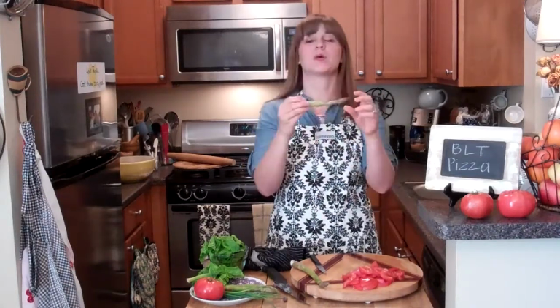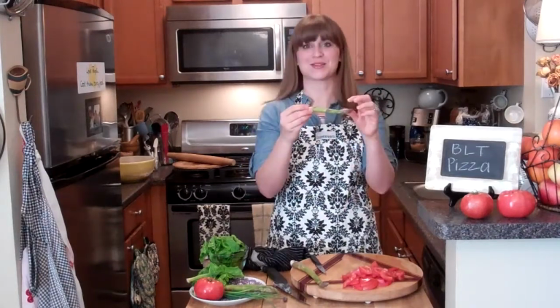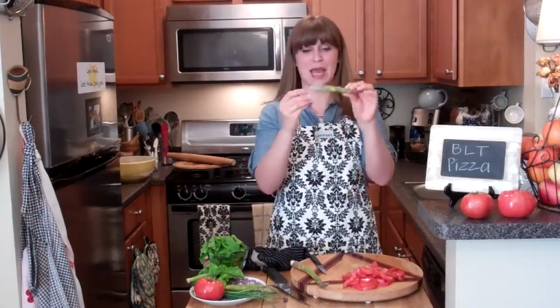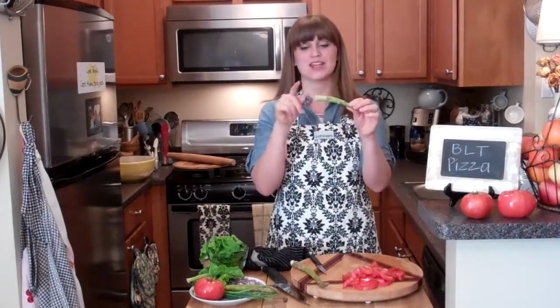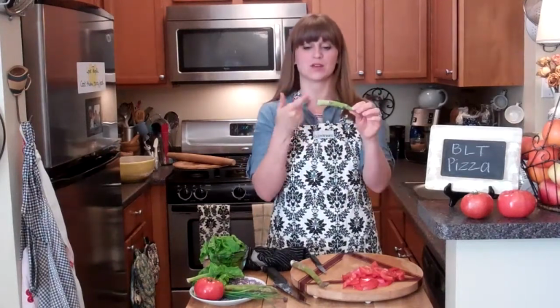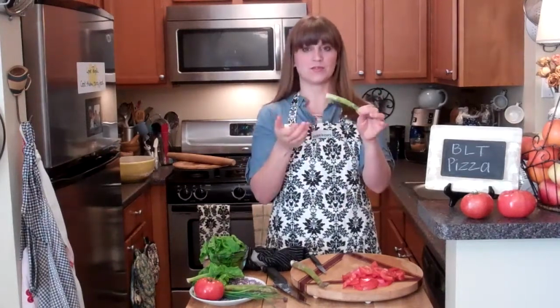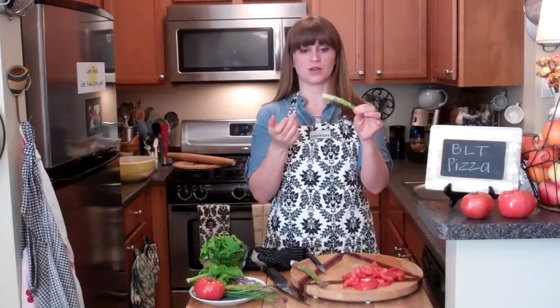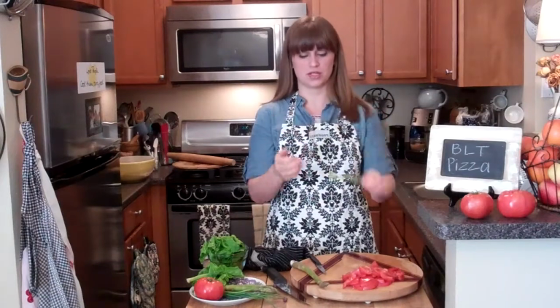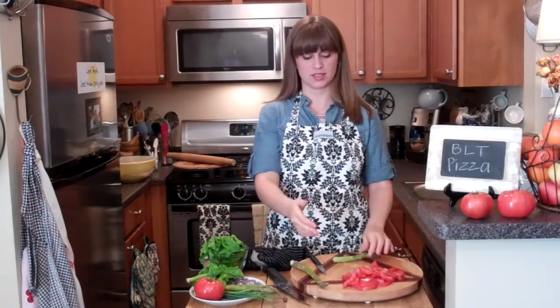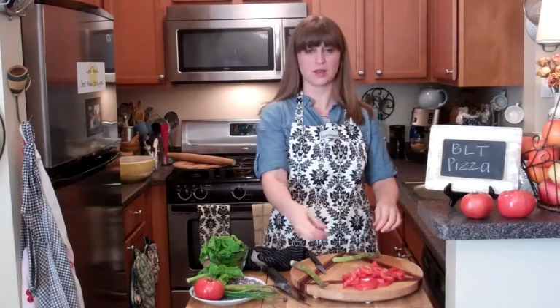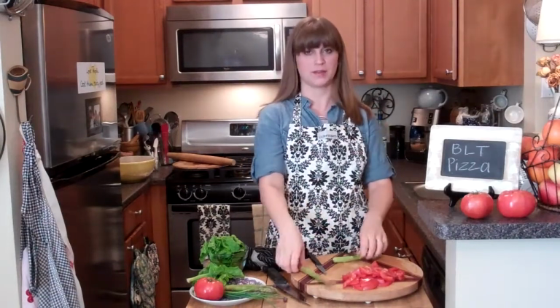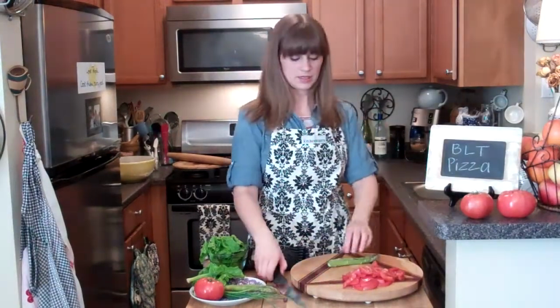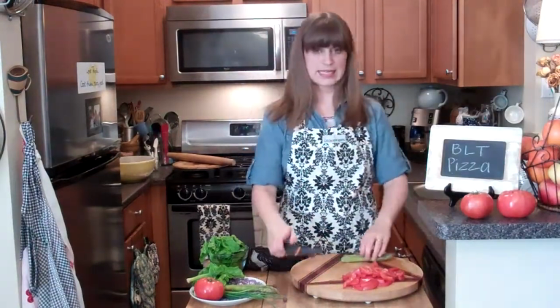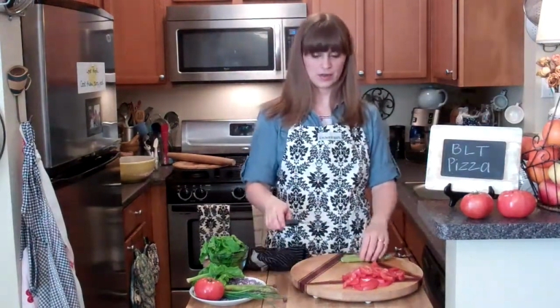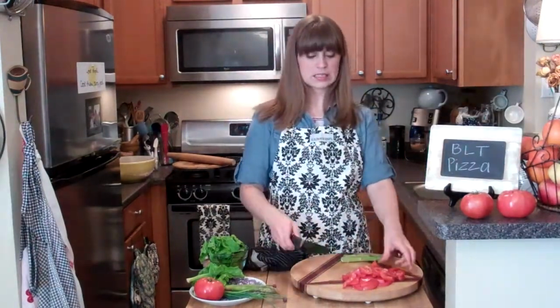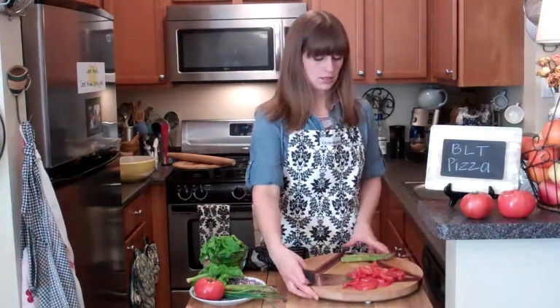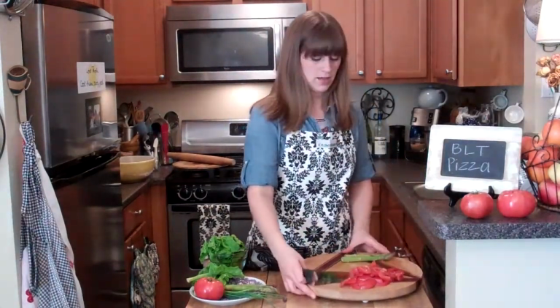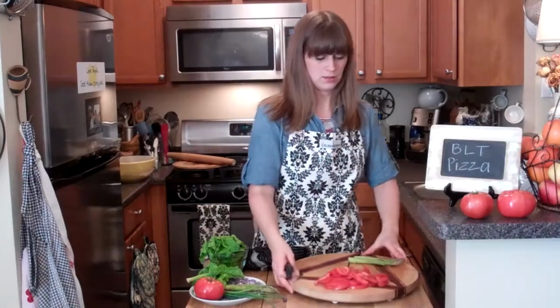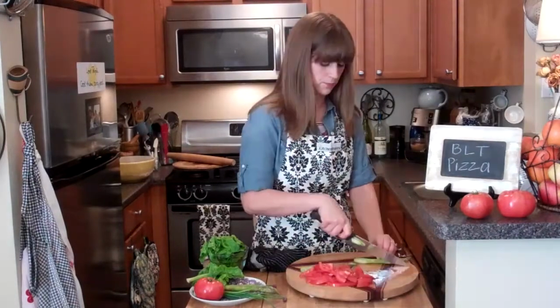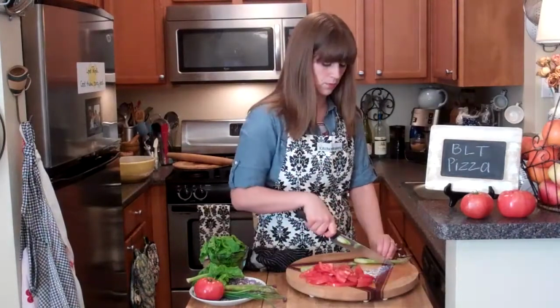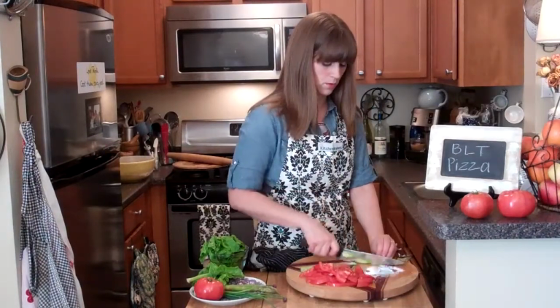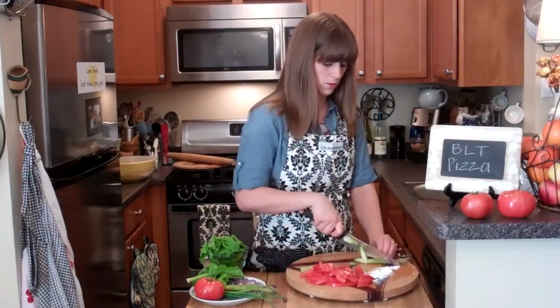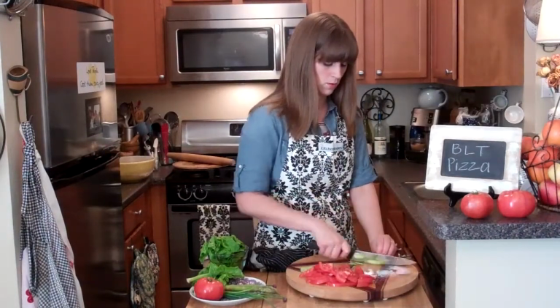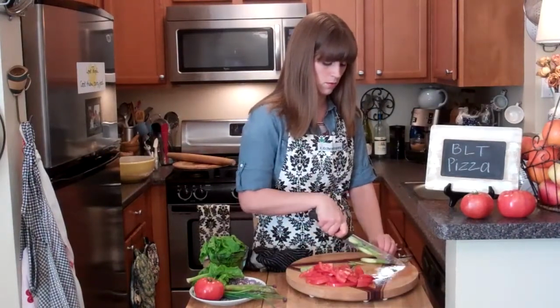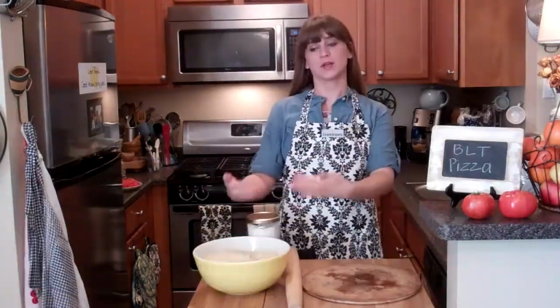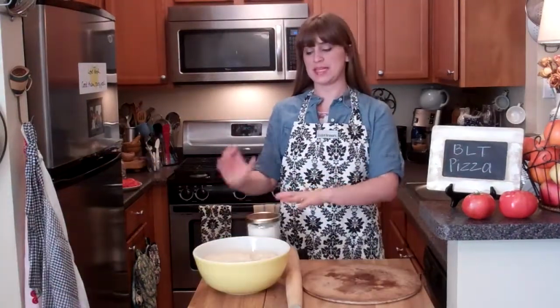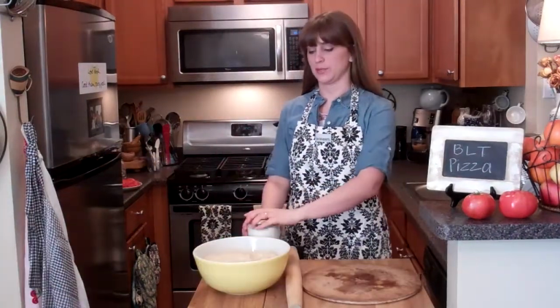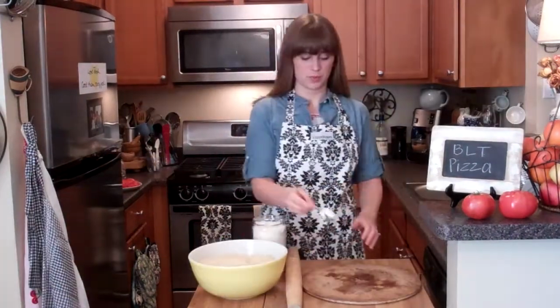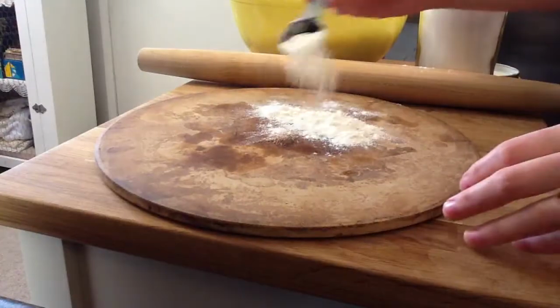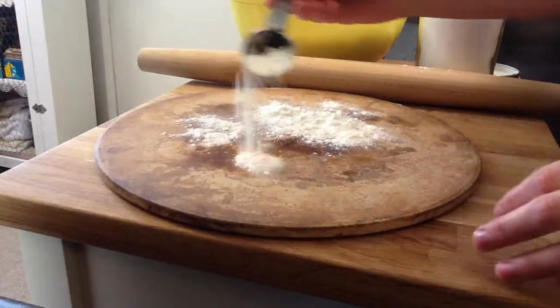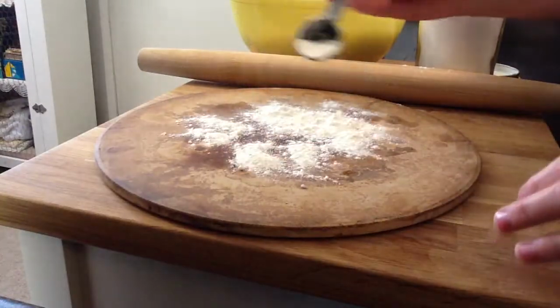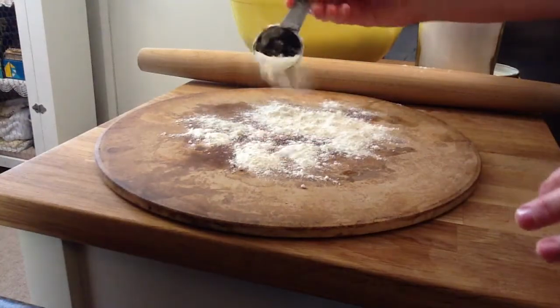Where it naturally snaps is where you could cut them if you were doing a whole bunch — just line them all up and cut. I'm gonna slice the asparagus on an angle, then roll out my pizza dough and sprinkle a little flour on my pizza stone.